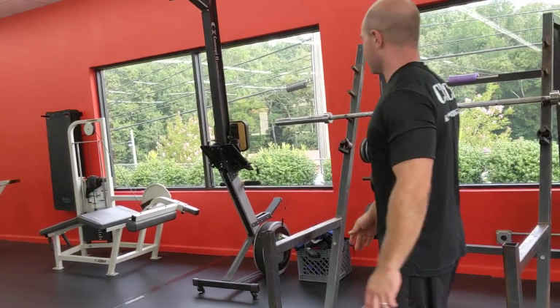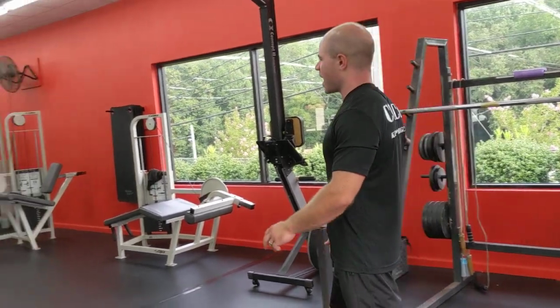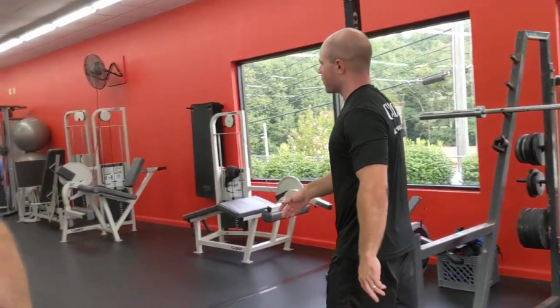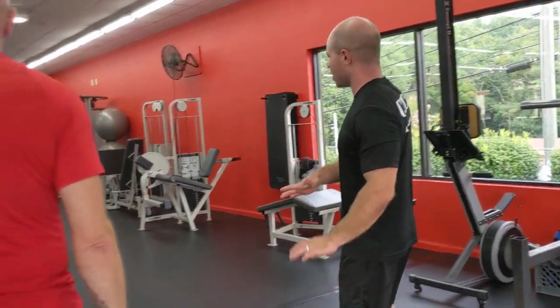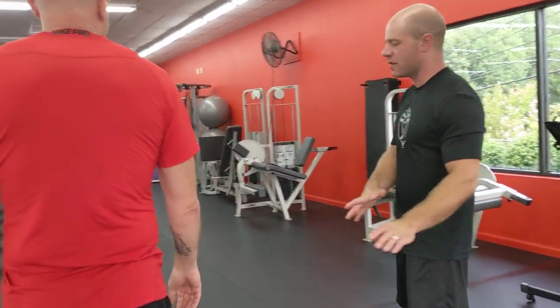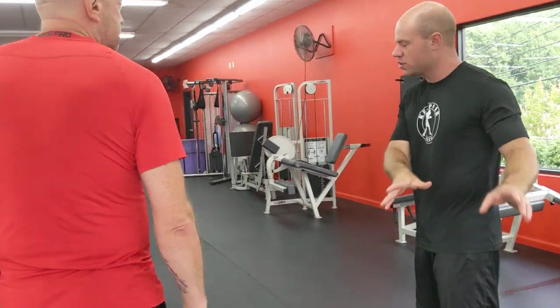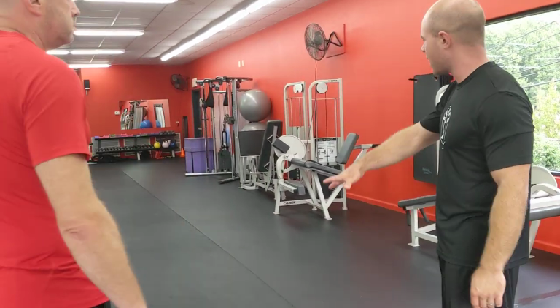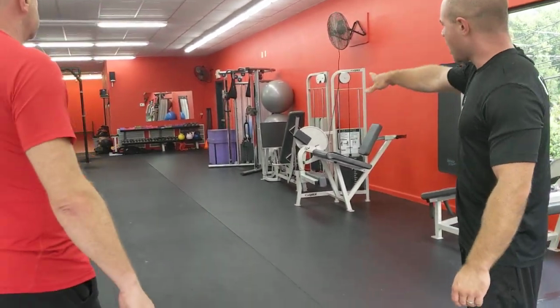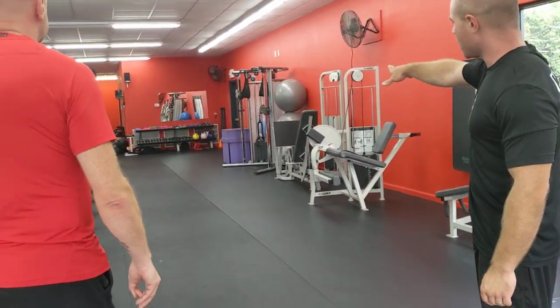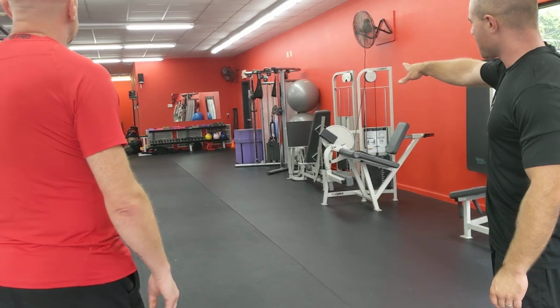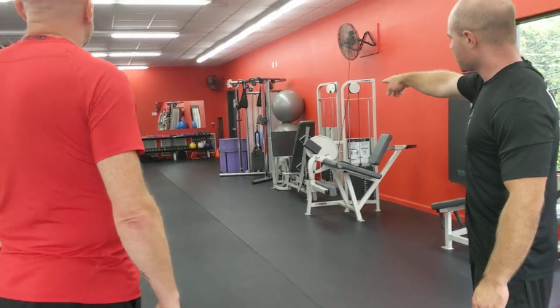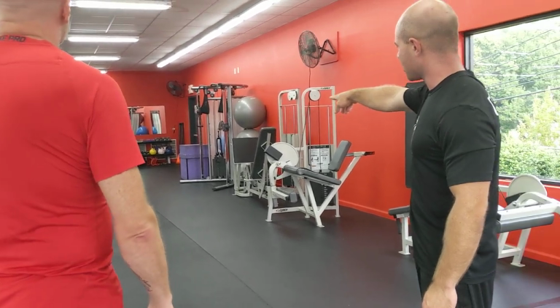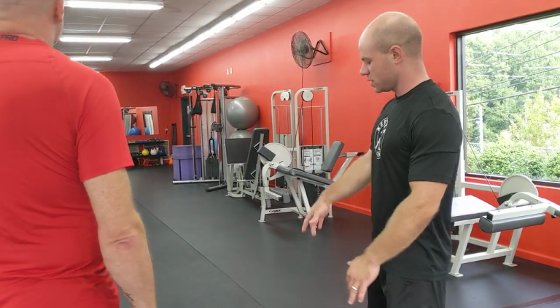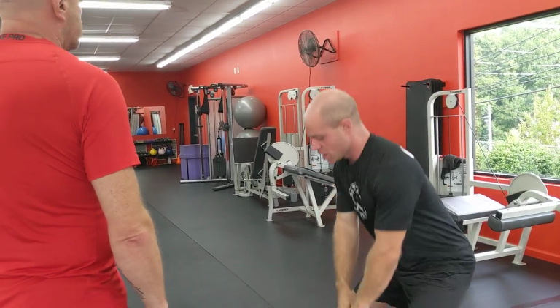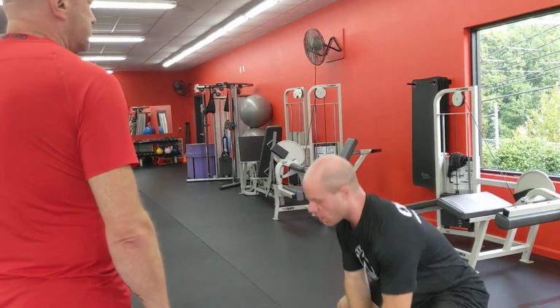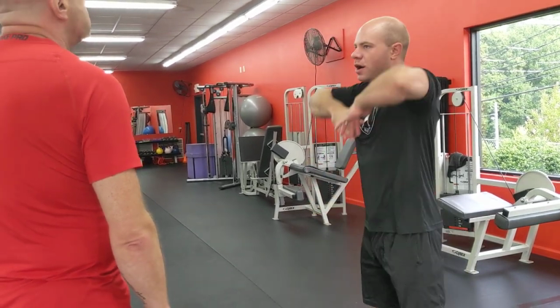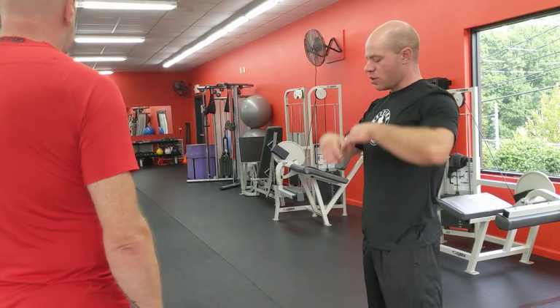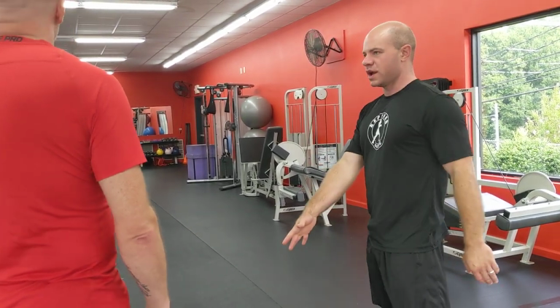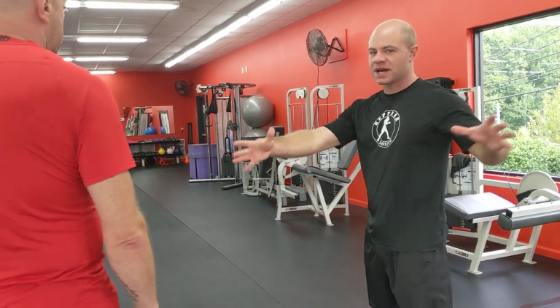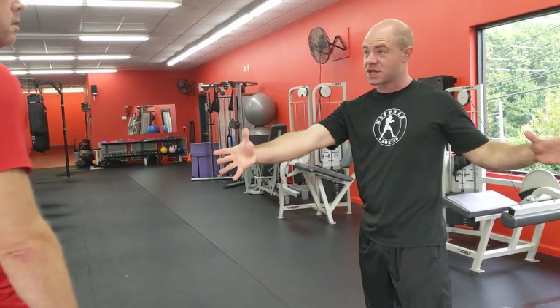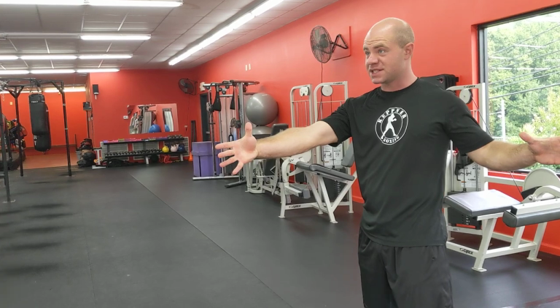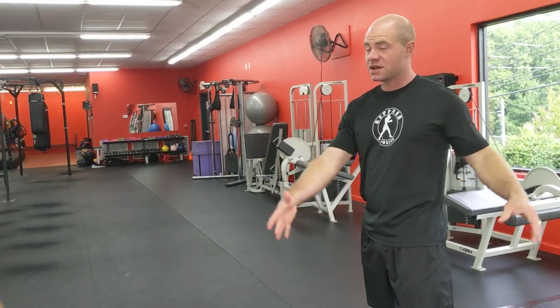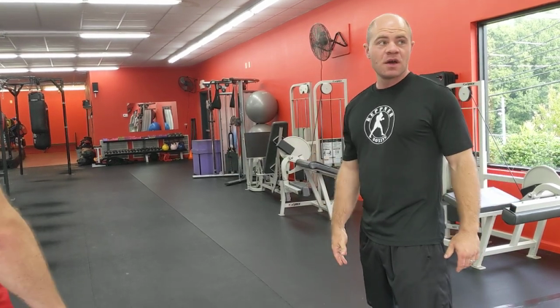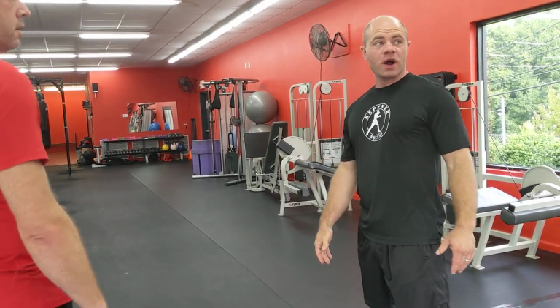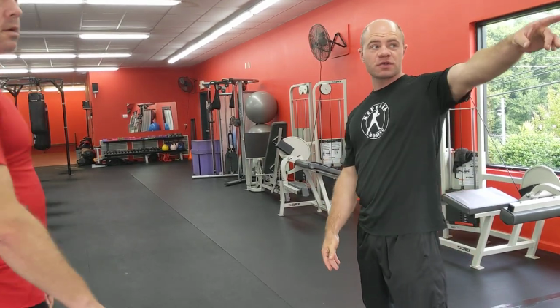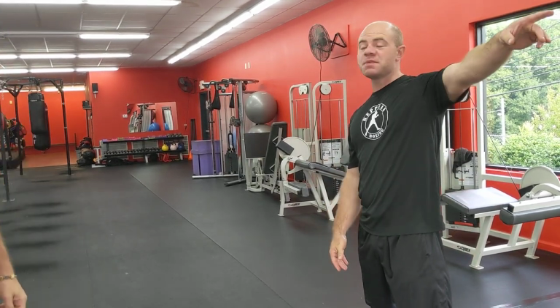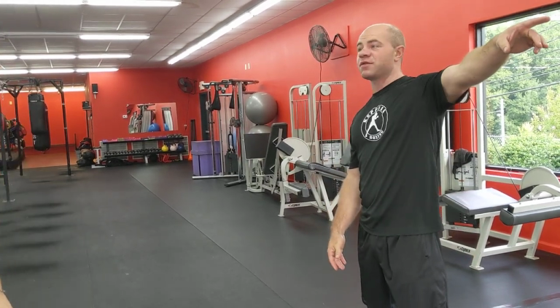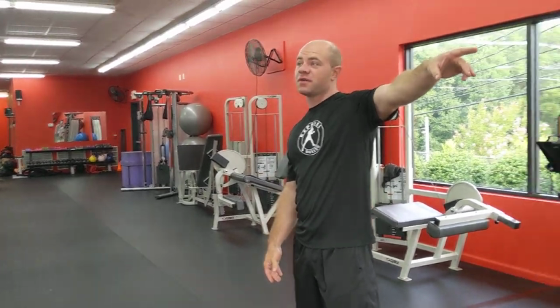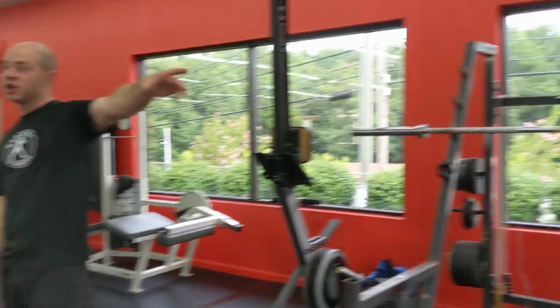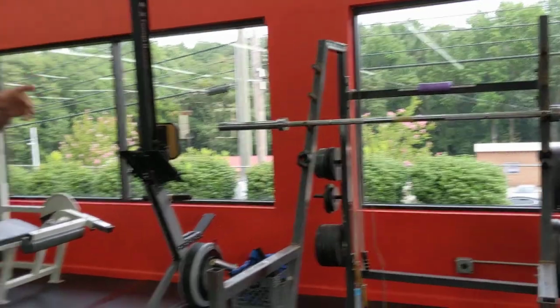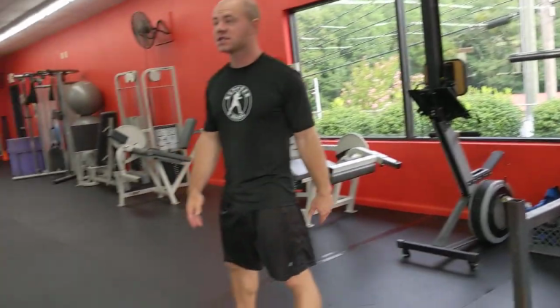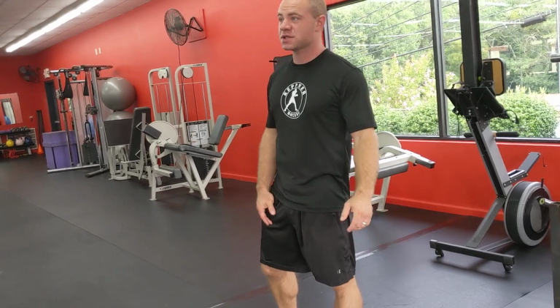For a fifth station, I would grab a kettlebell and do squat upright row right here, because that way you just get them in that set. Or you could throw a speed bag in for five — just something extra.